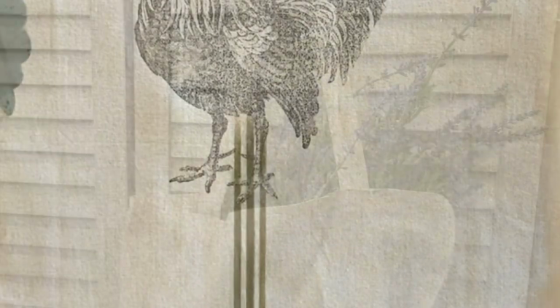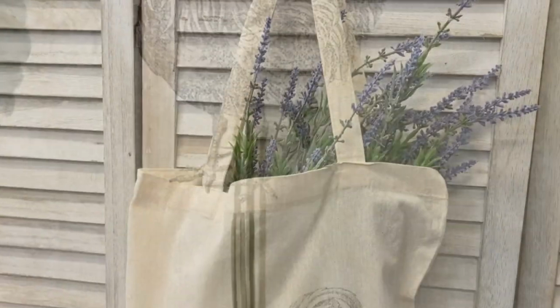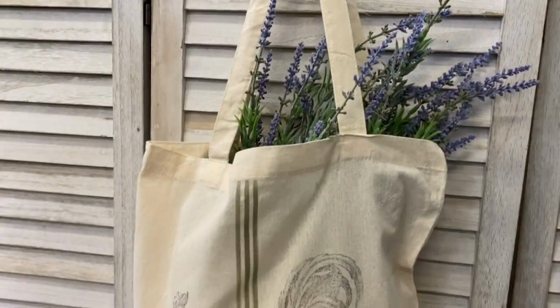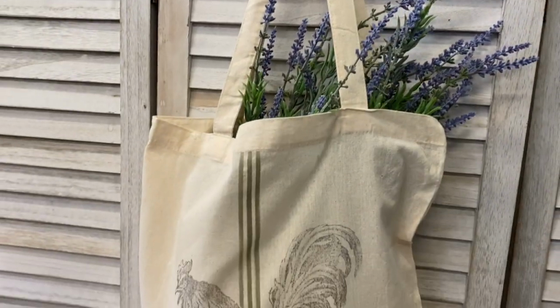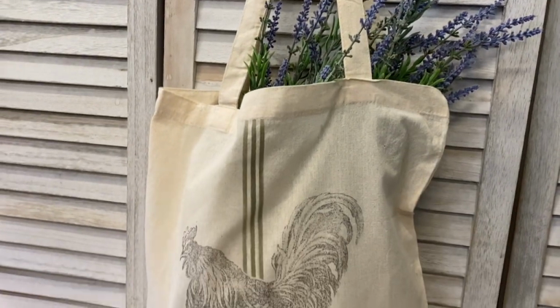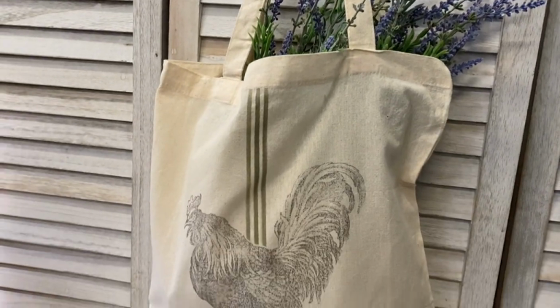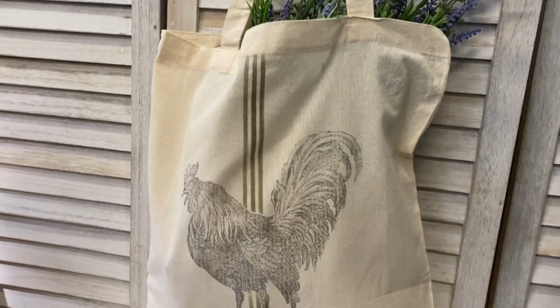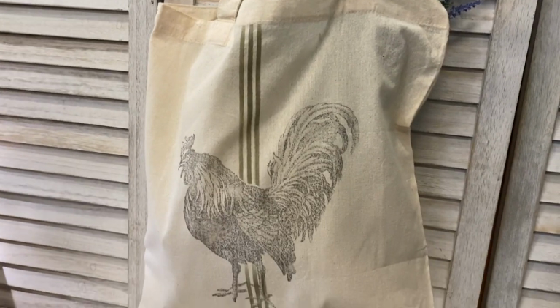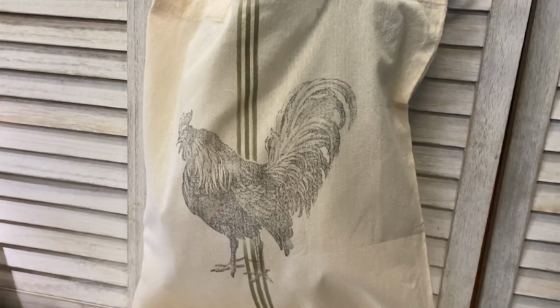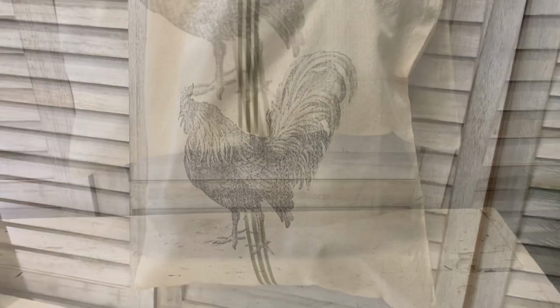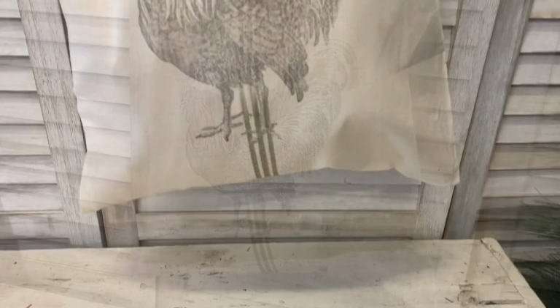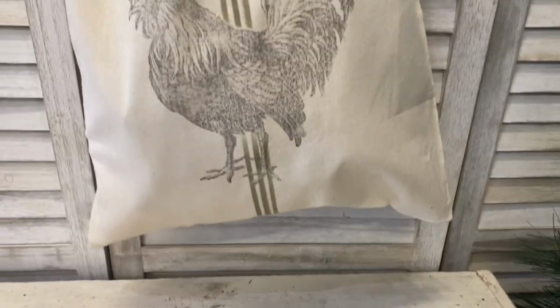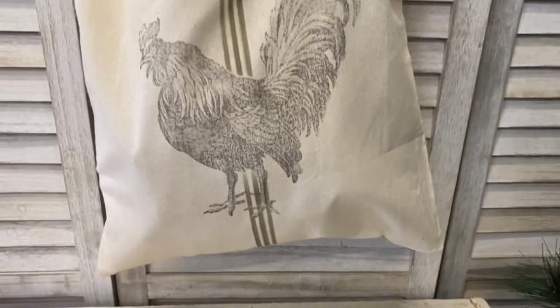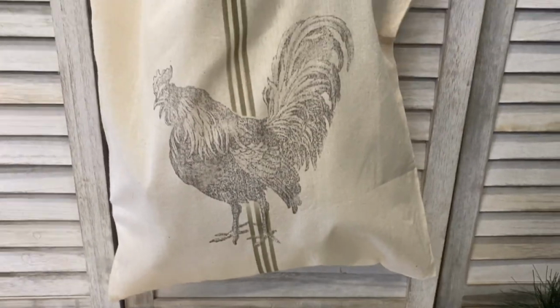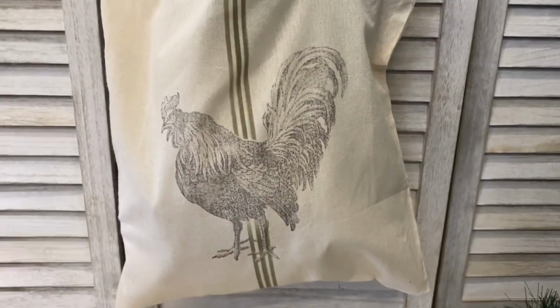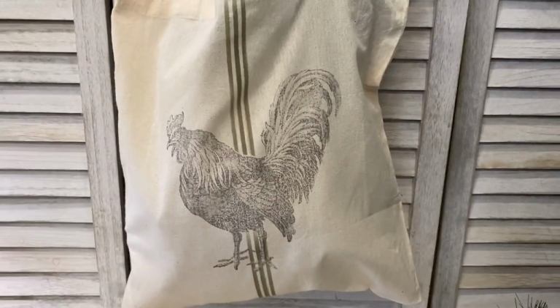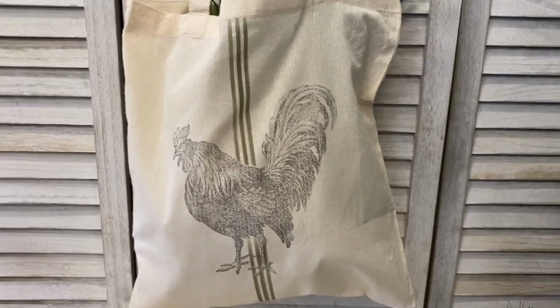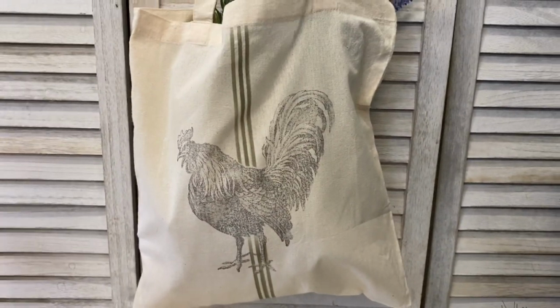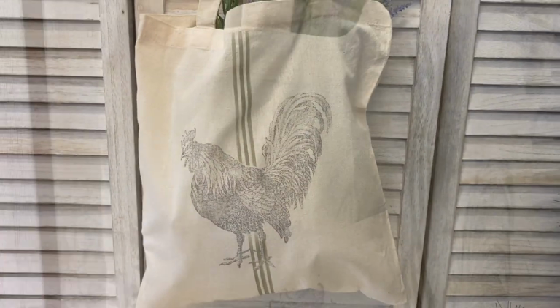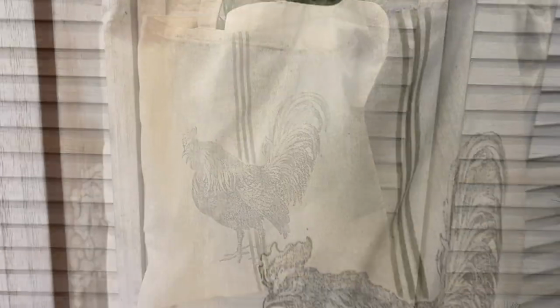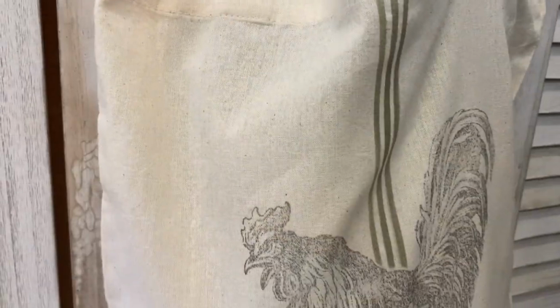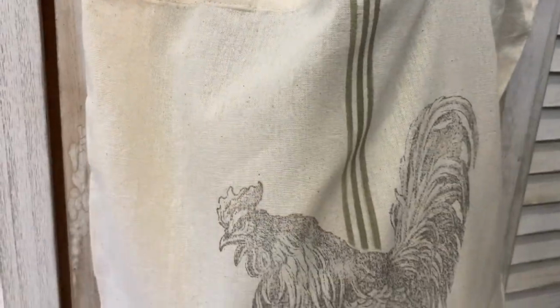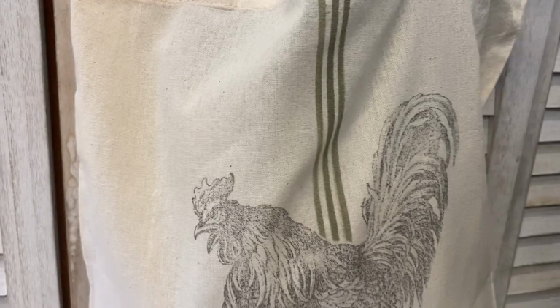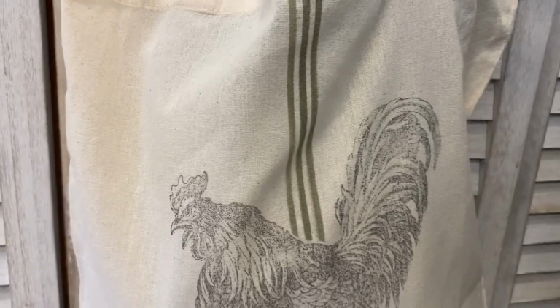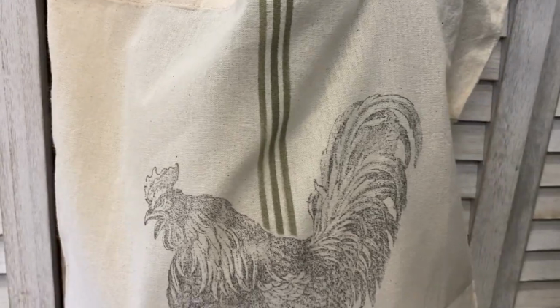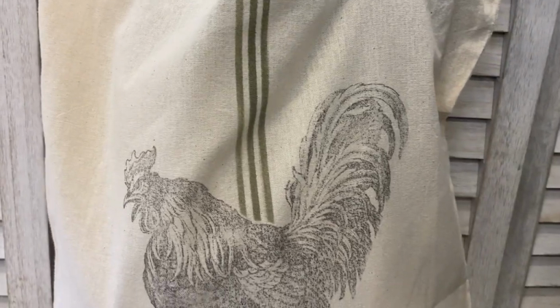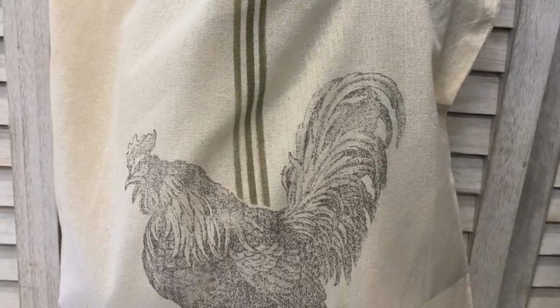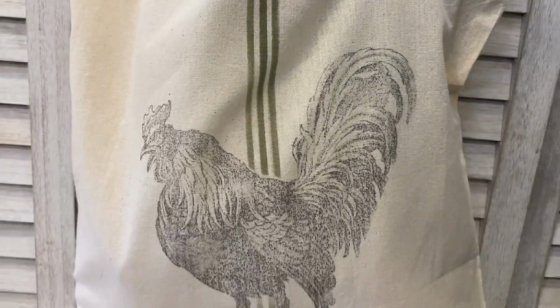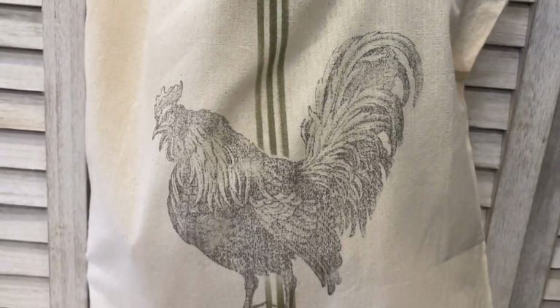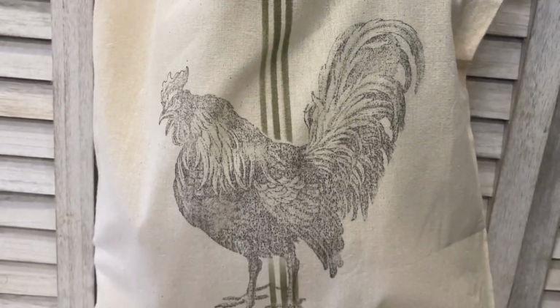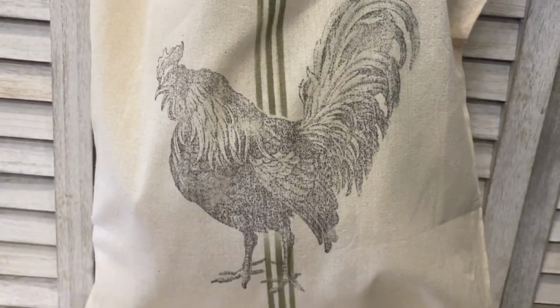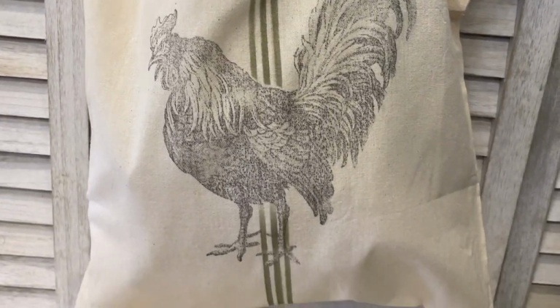And here's our finished tote bag. I just love this rooster and the JRV Grain Sack Stripe stencil made this whole thing come together. Let me know what you think in the comments.